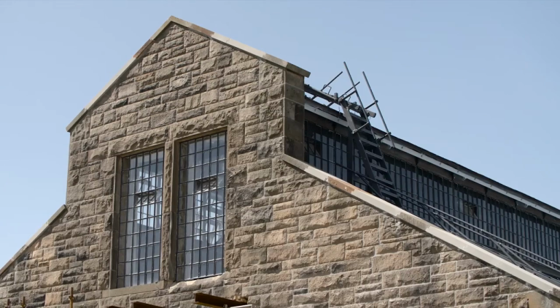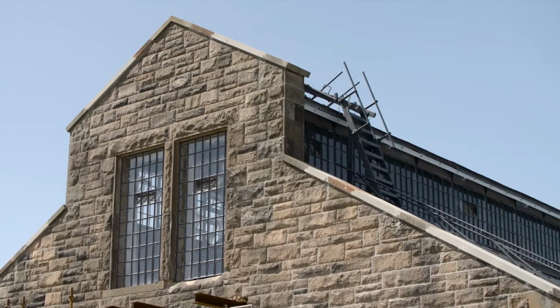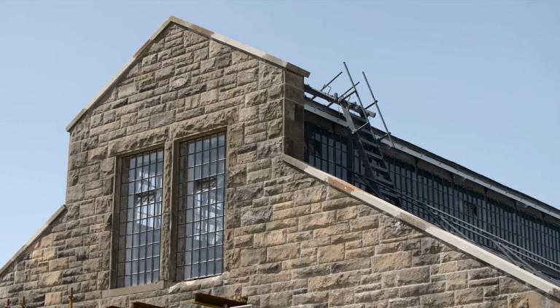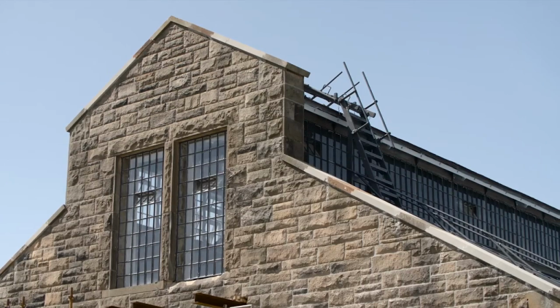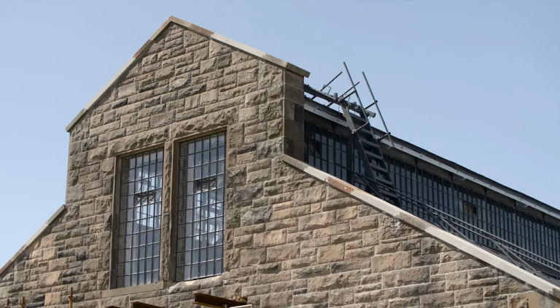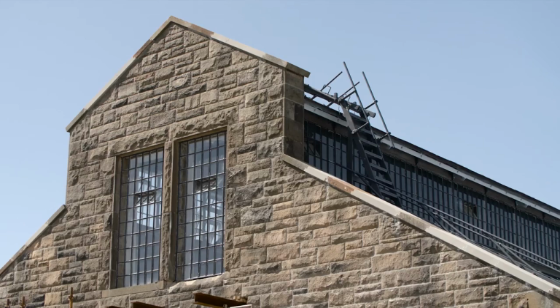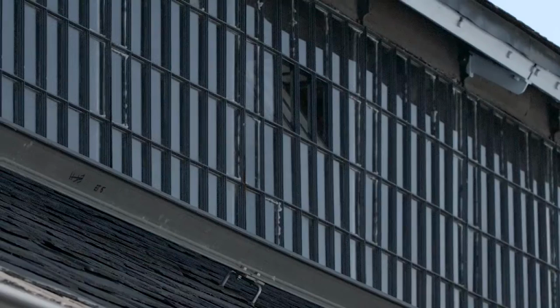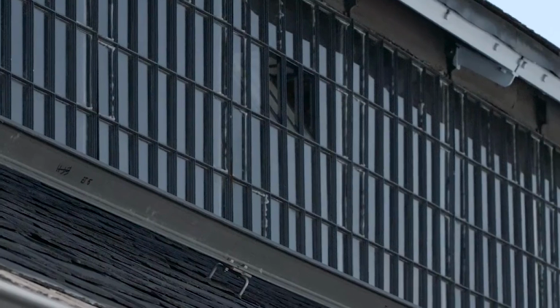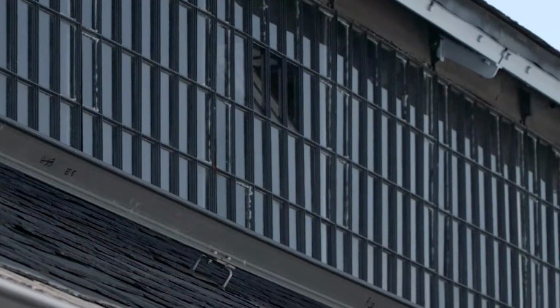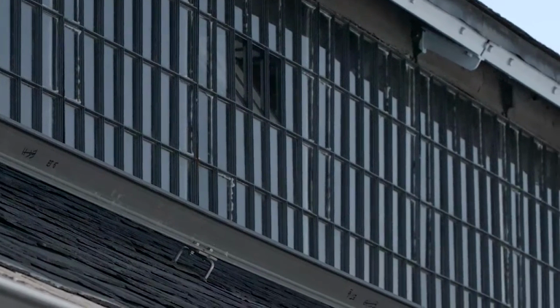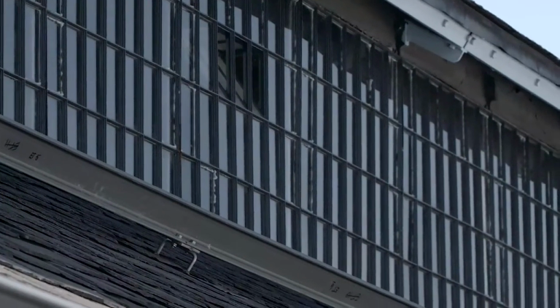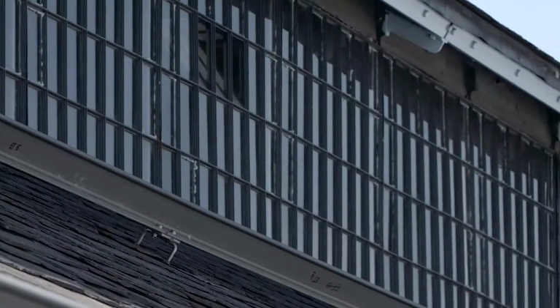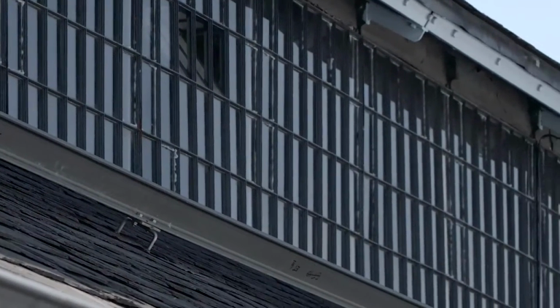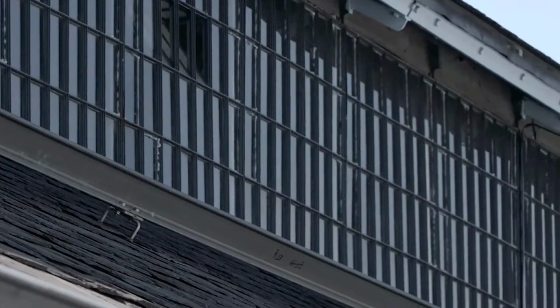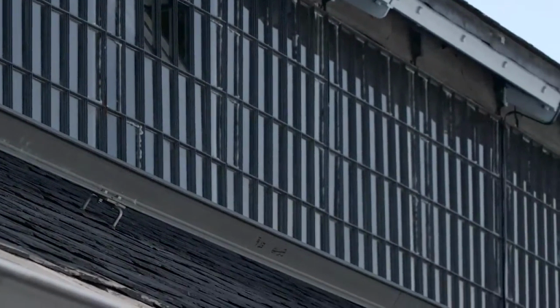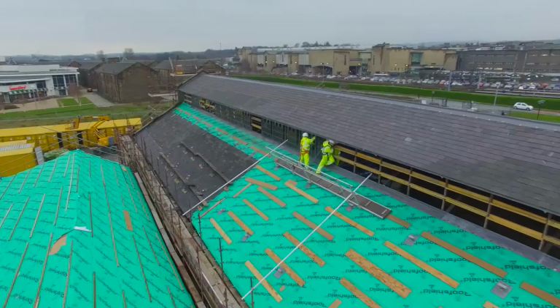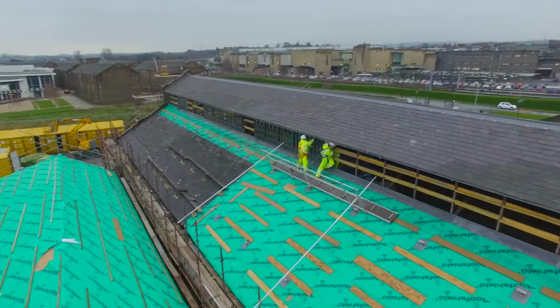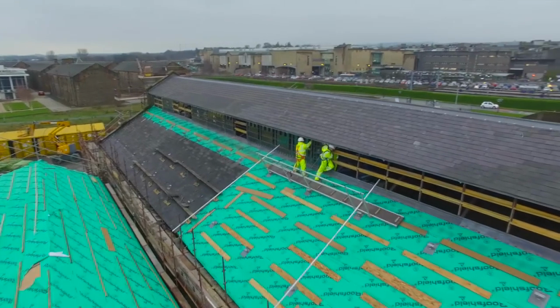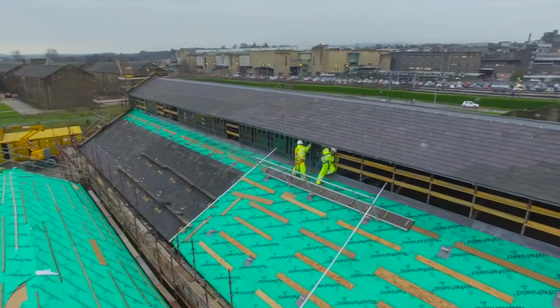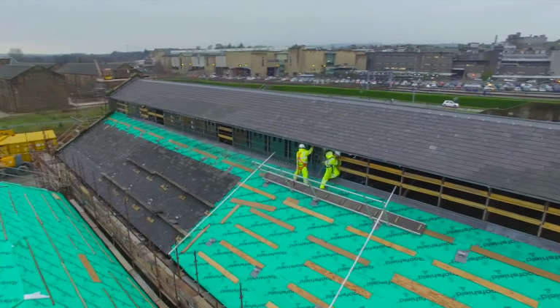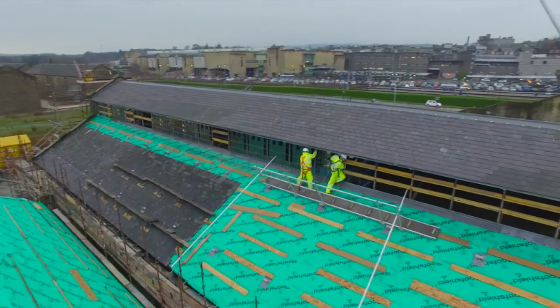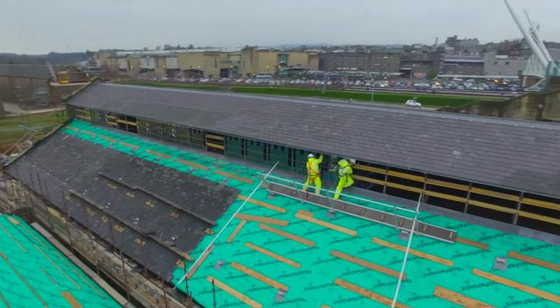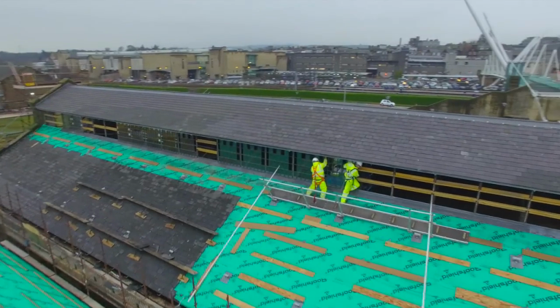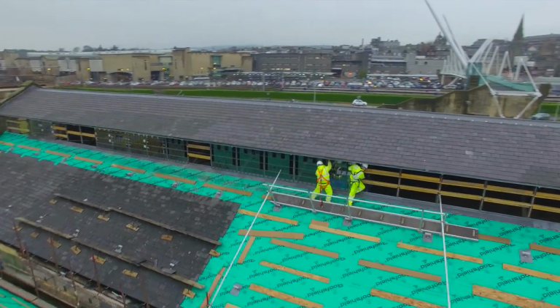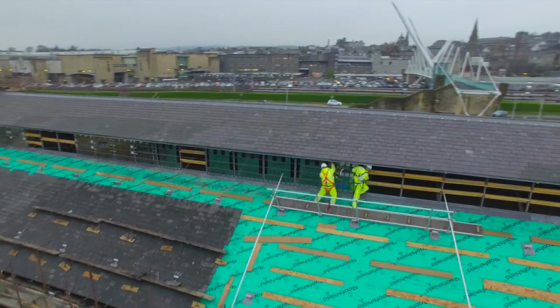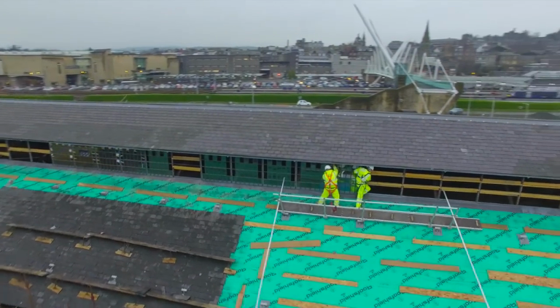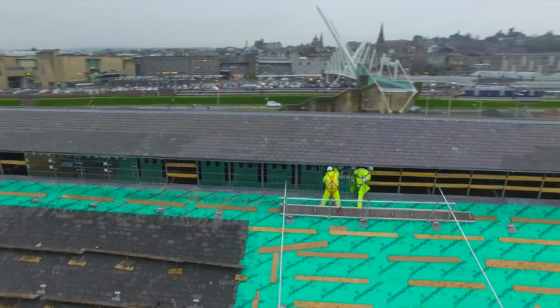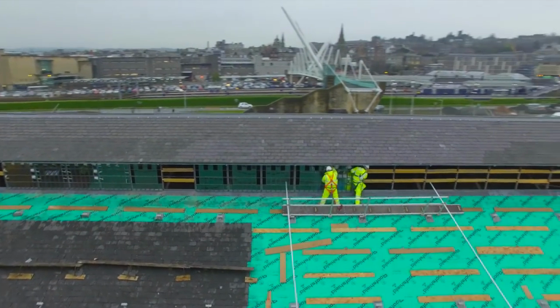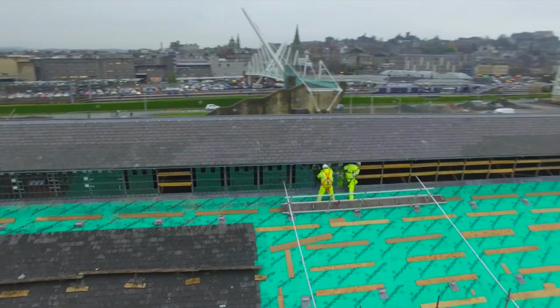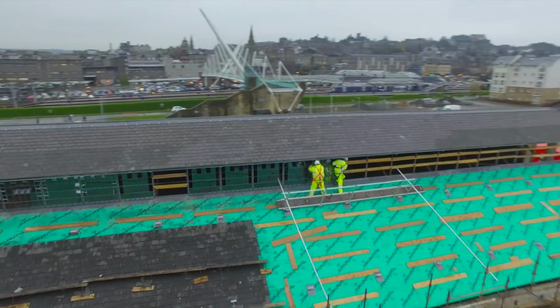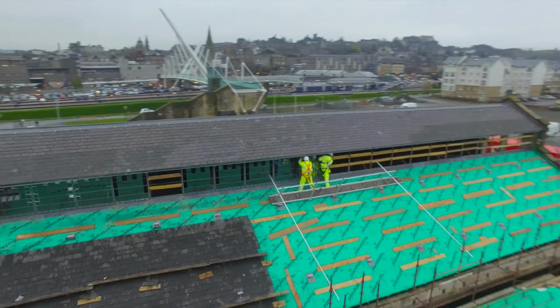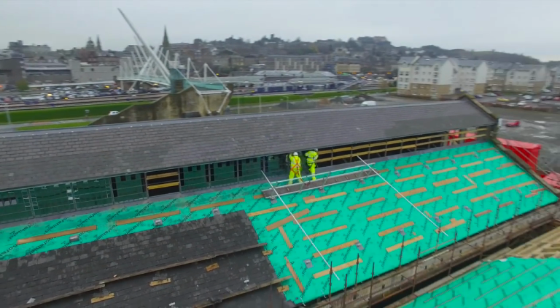When we reinstate these windows after they've been refurbished, re-glazed, and re-painted, we expect them to last at least another hundred years.